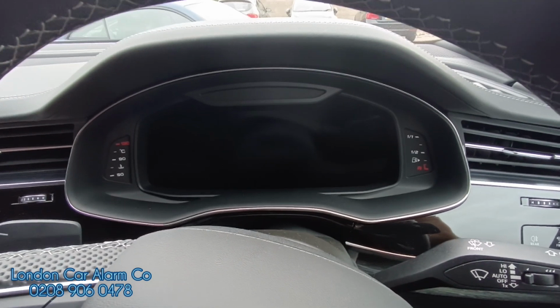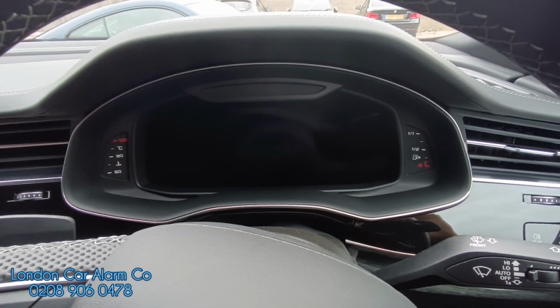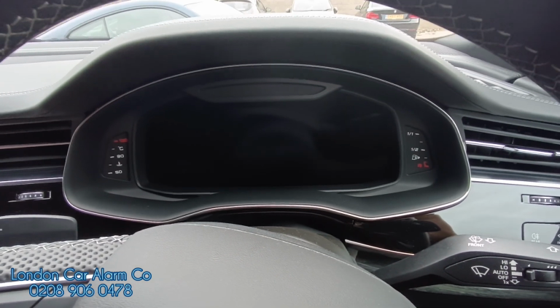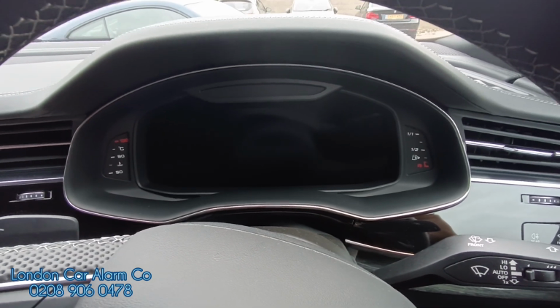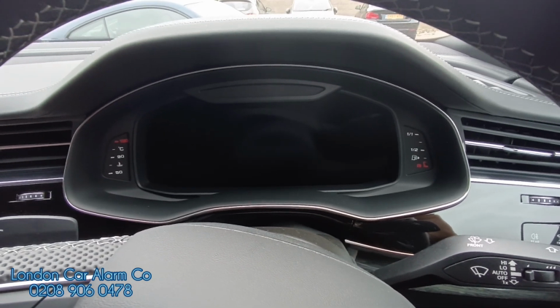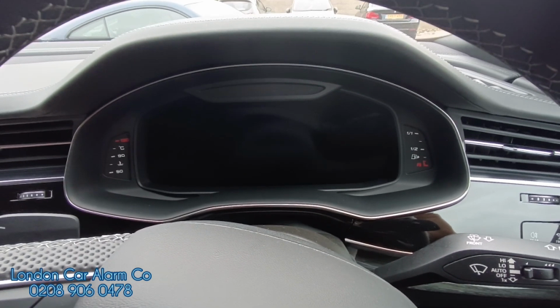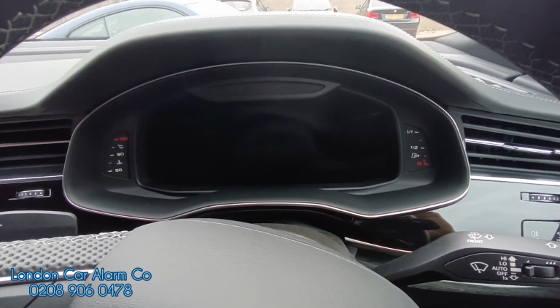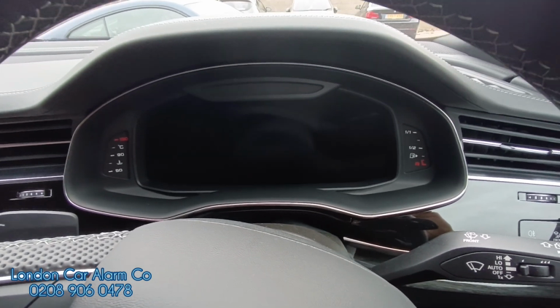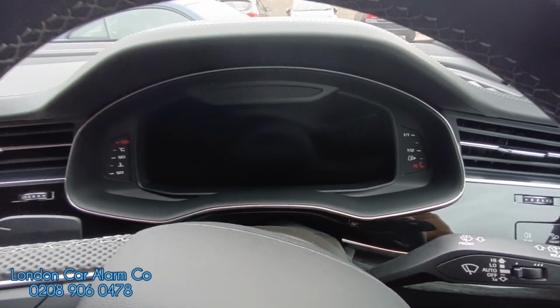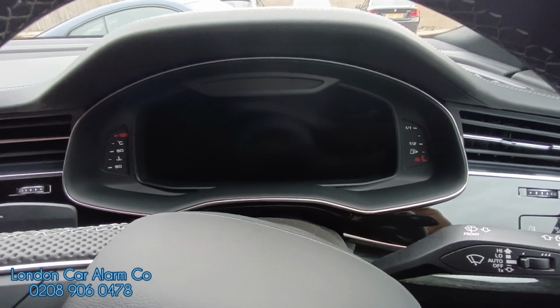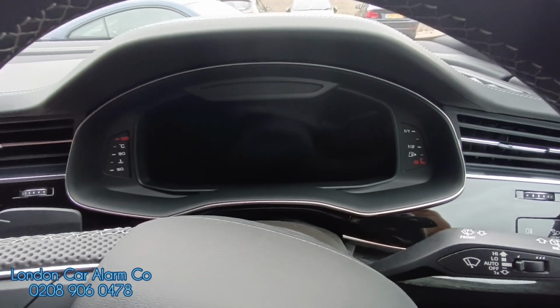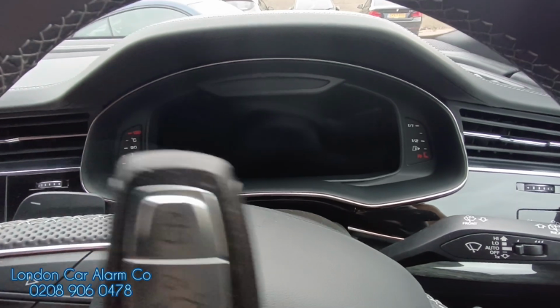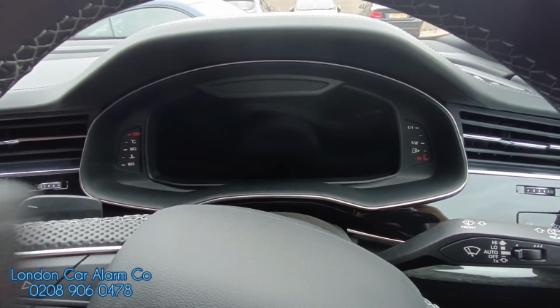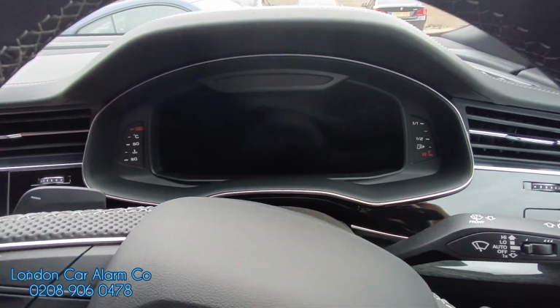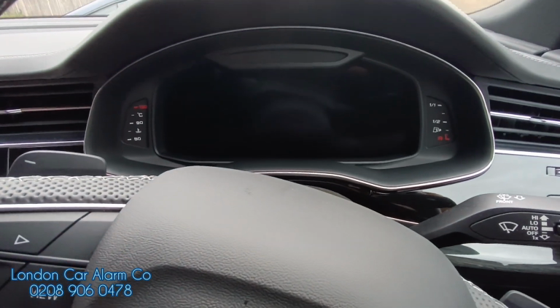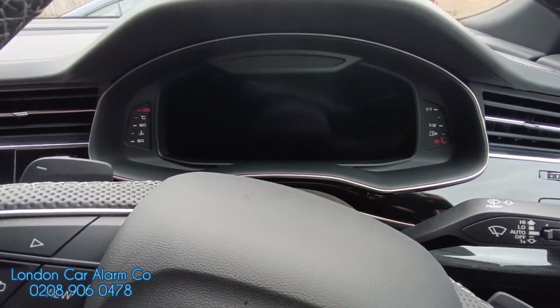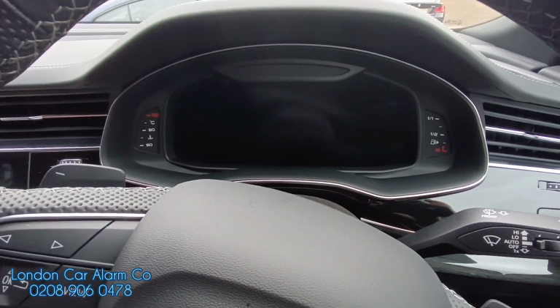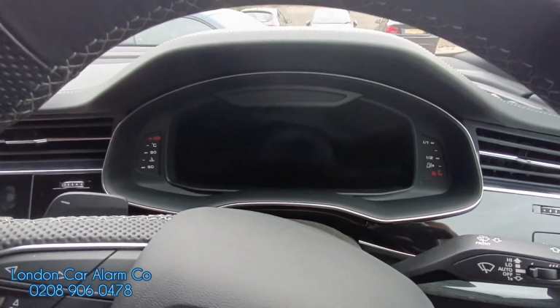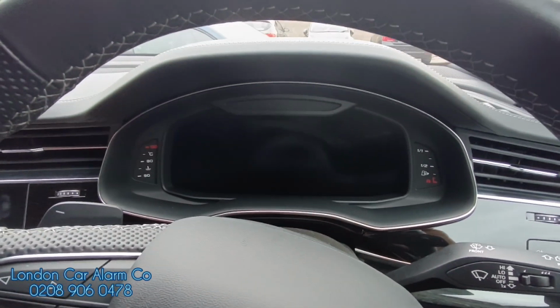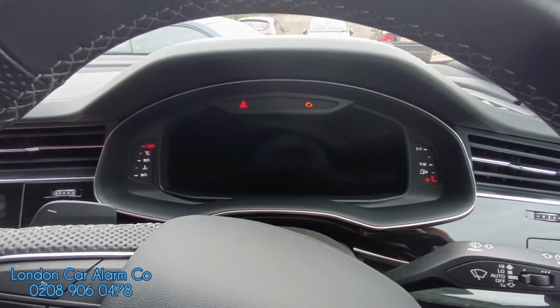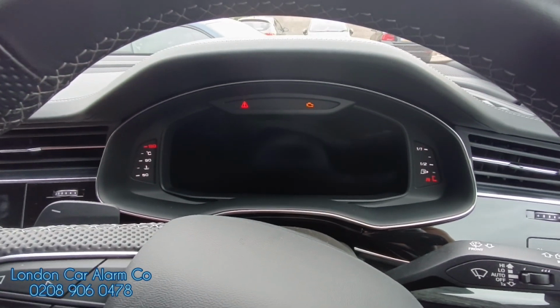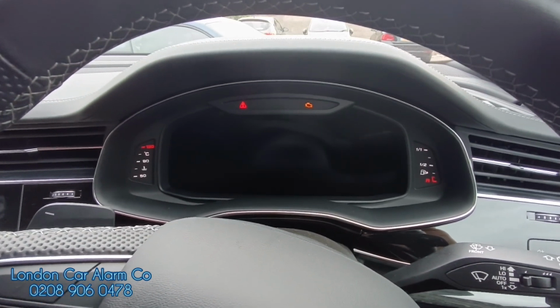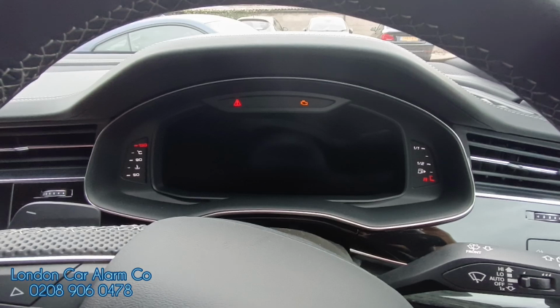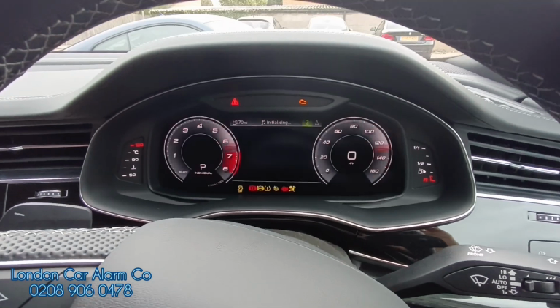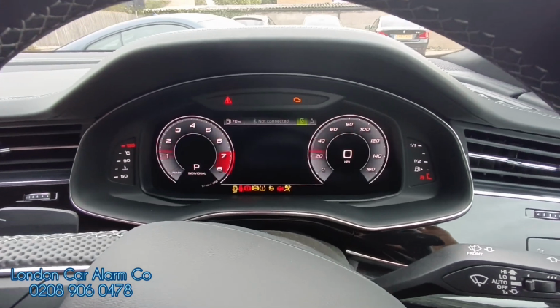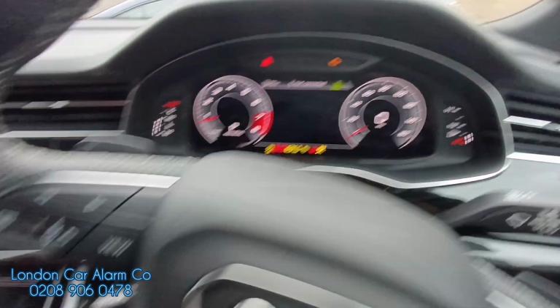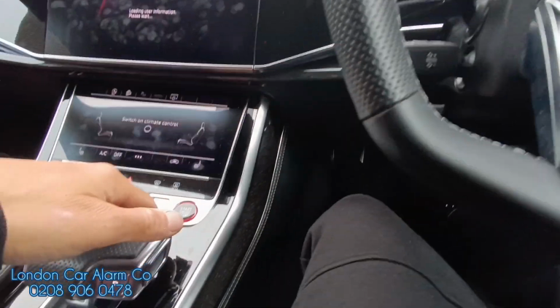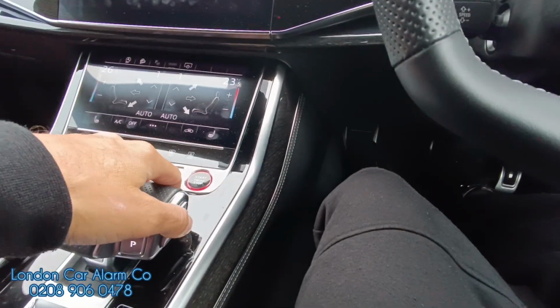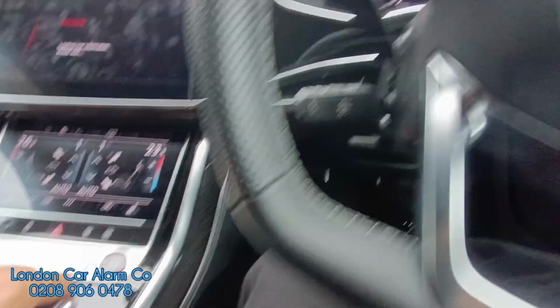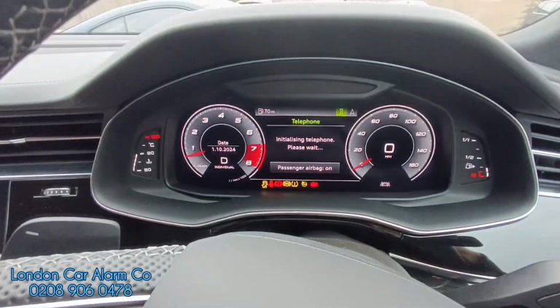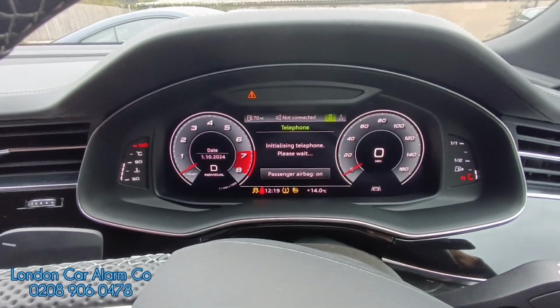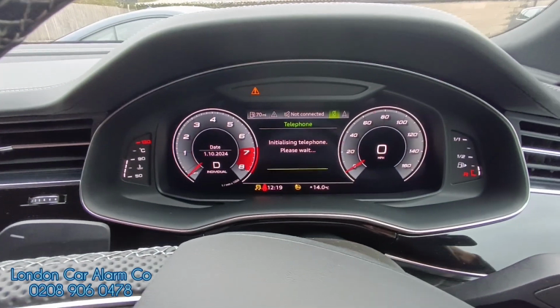So how the system works — as soon as you open the door the system will arm. I think it's already armed. So if someone wants to grab this key and do a relay attack on the vehicle, as soon as they start the vehicle they can start it and think they're away. But as soon as they try and place it into gear, the vehicle is shut down.